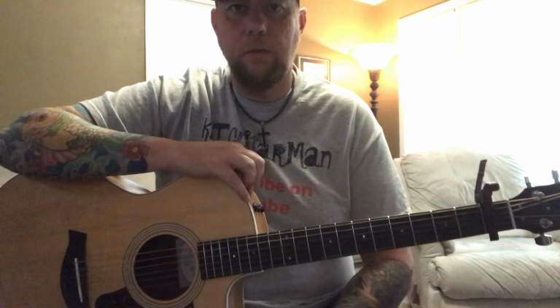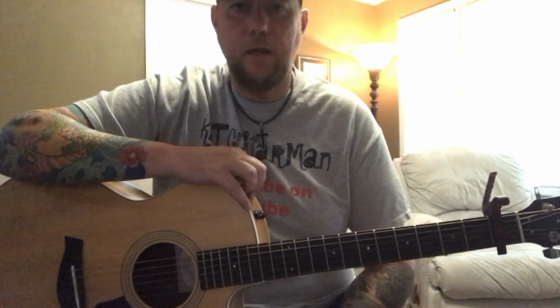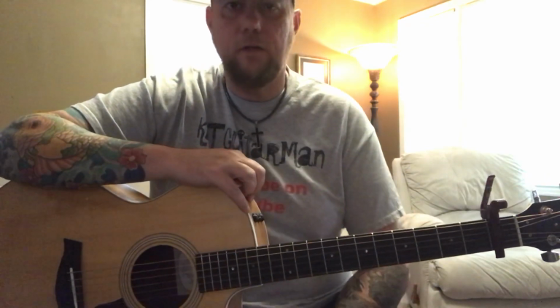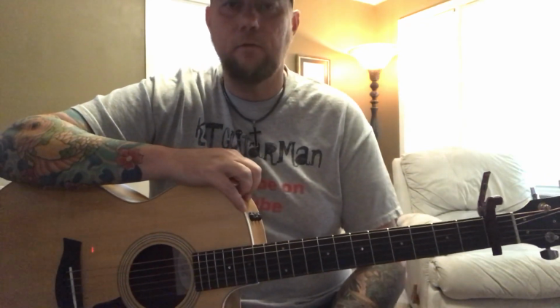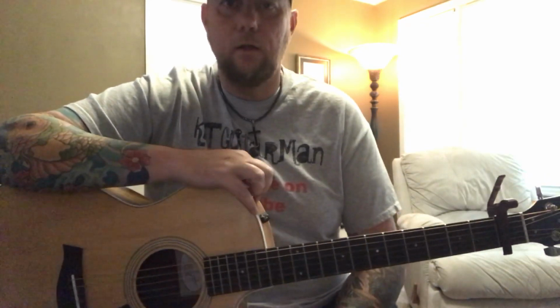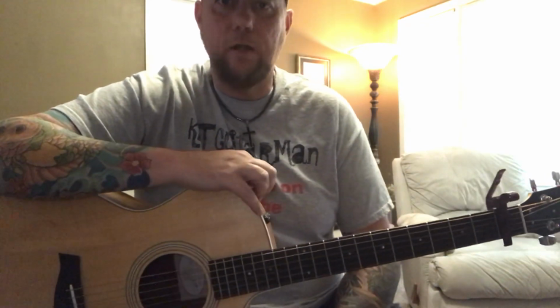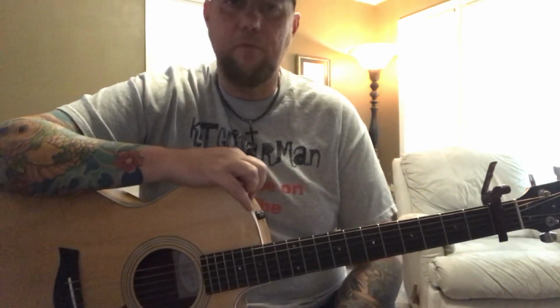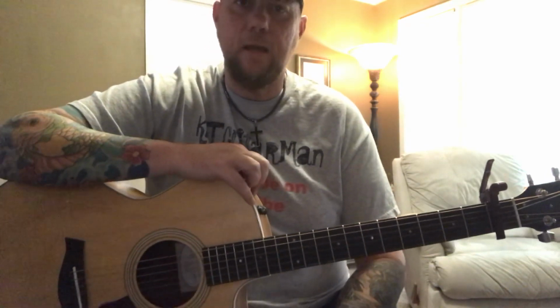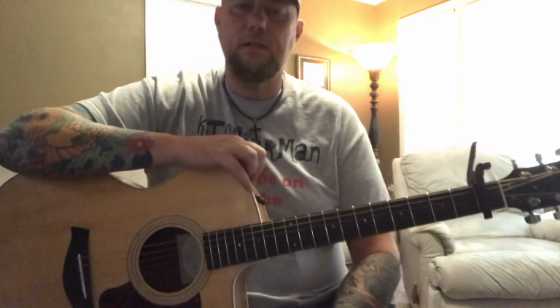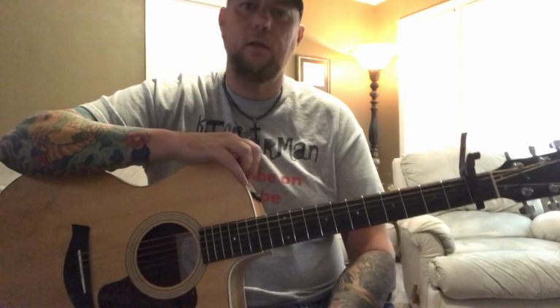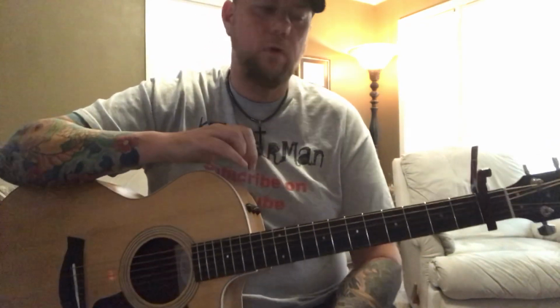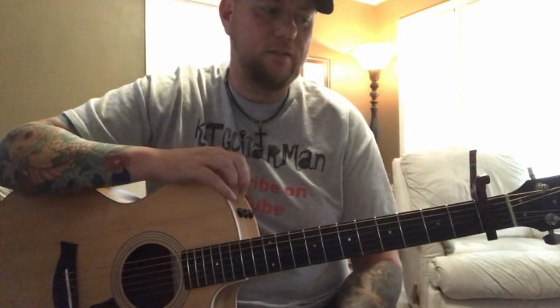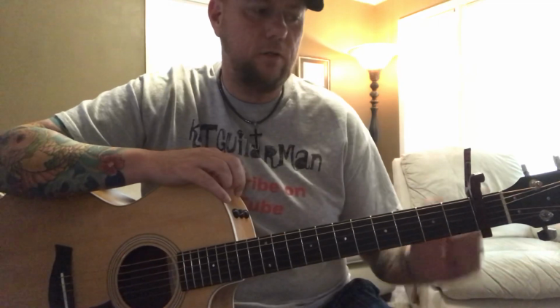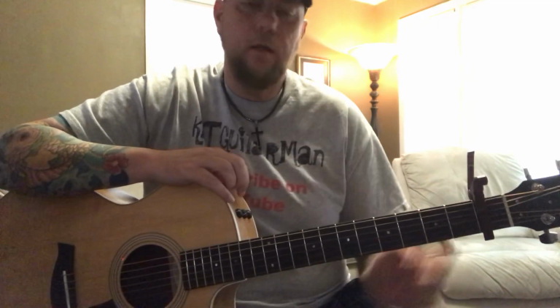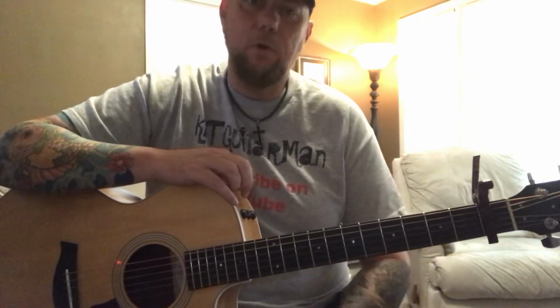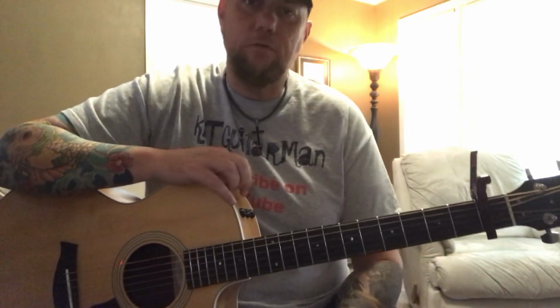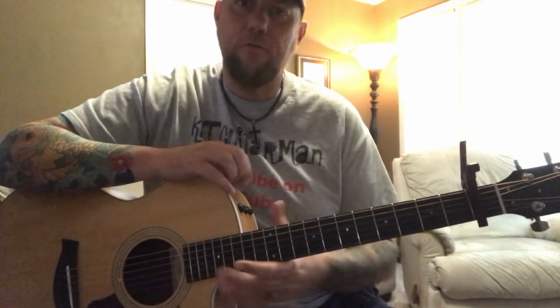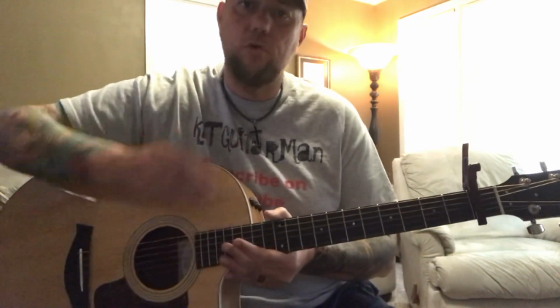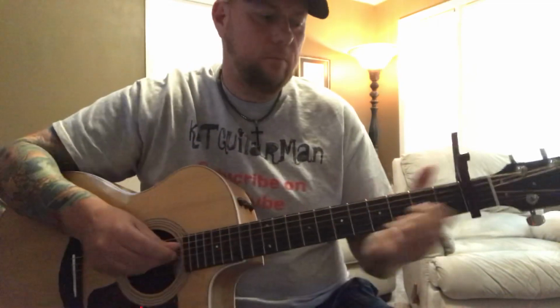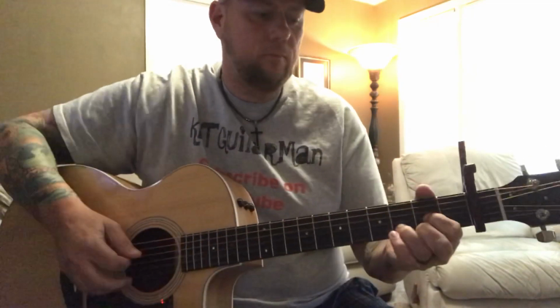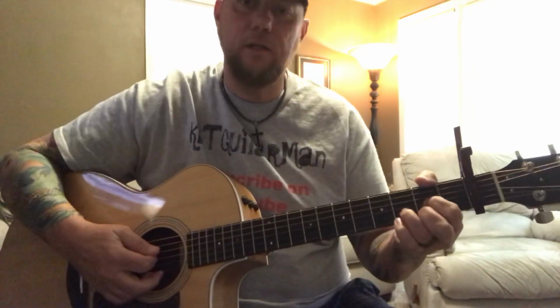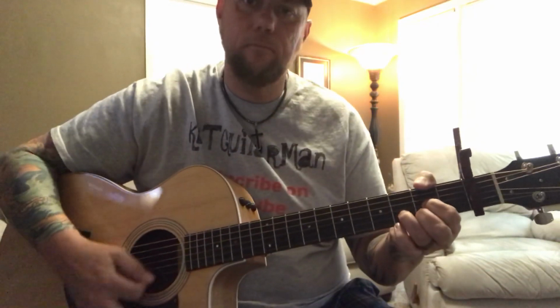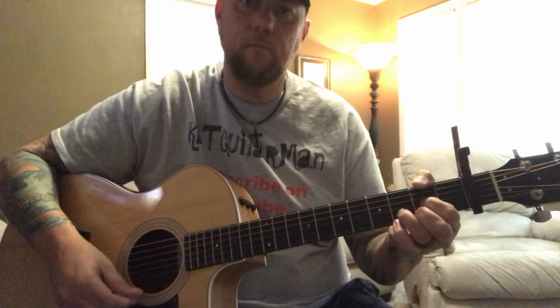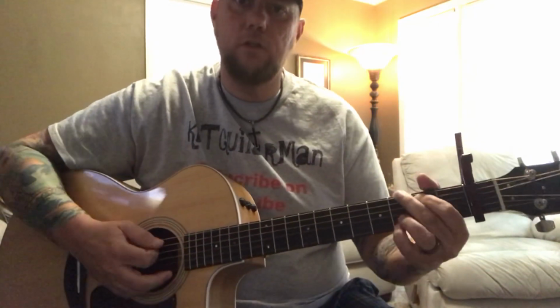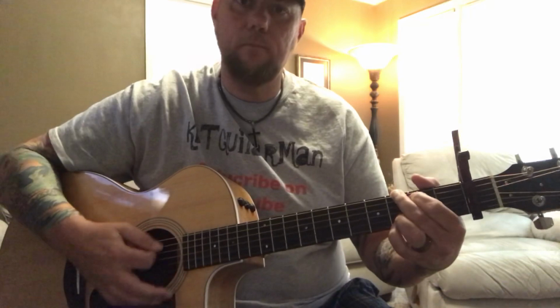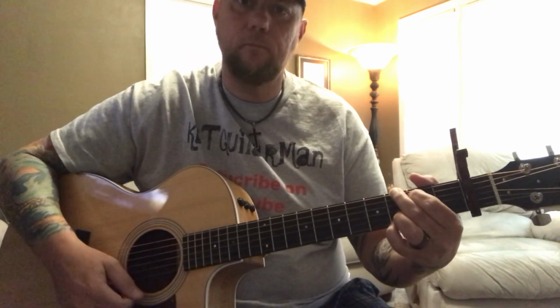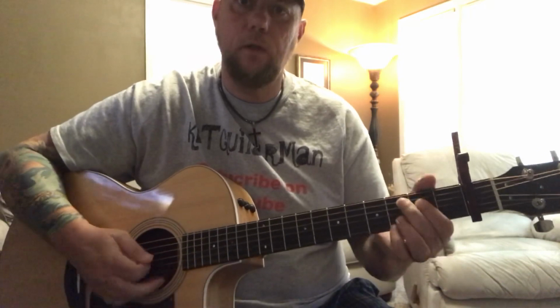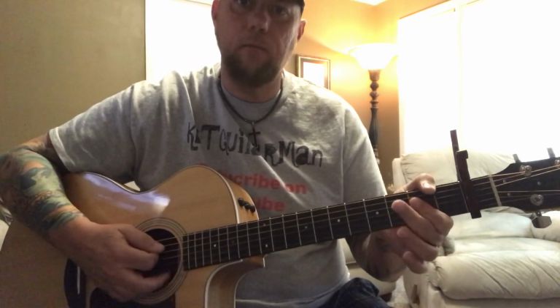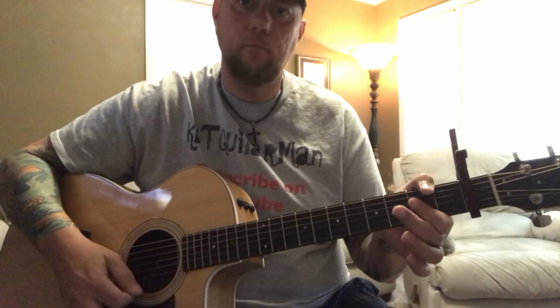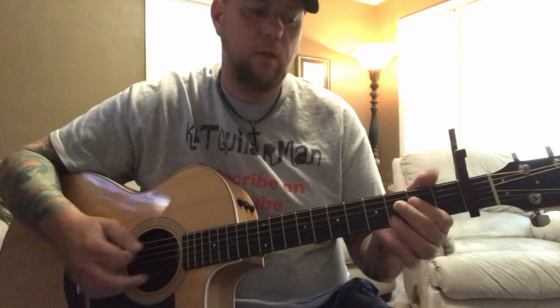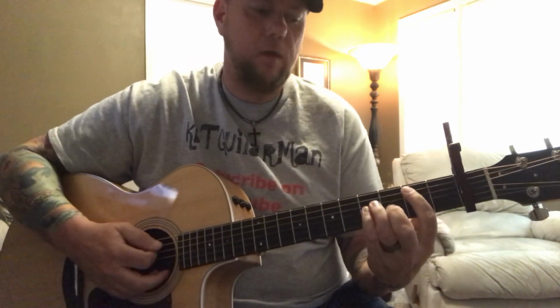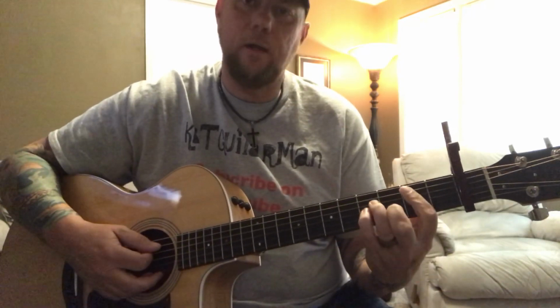Hey, what's up guys? Back for another lesson. I'm going to be showing you how to play Camouflage Hat by Jason Aldean. We are in standard tuning, capo on the first fret, four chords for this one, which are D, G, A, and we'll have a B minor.